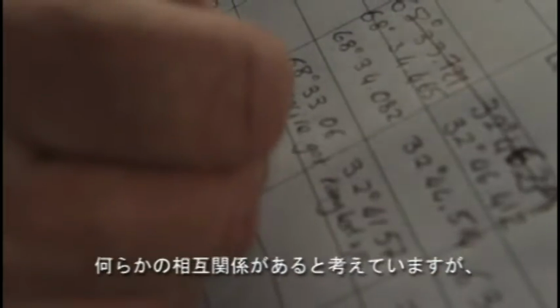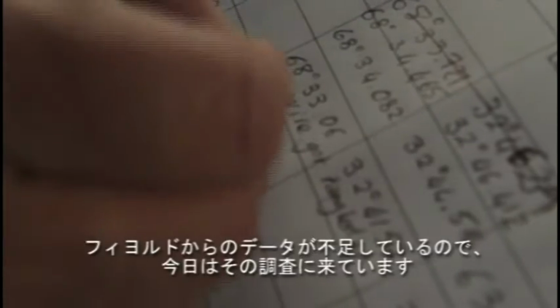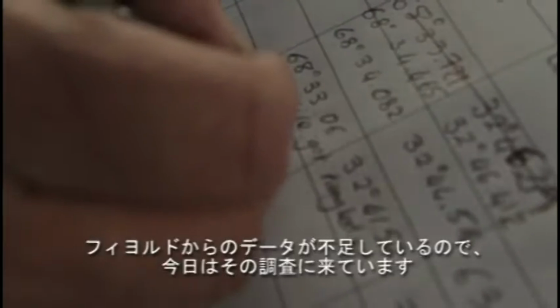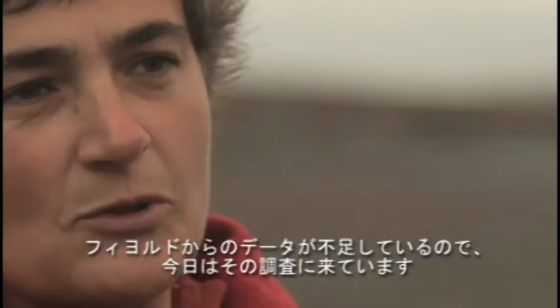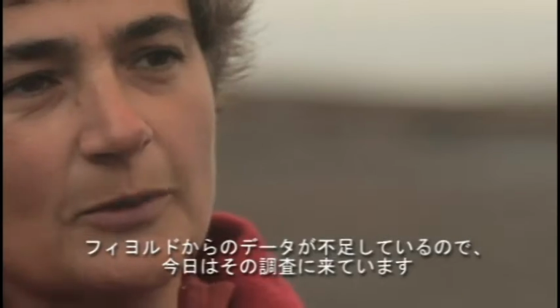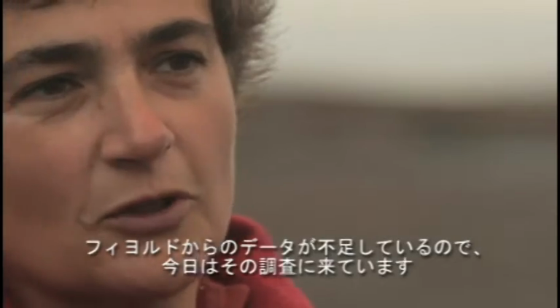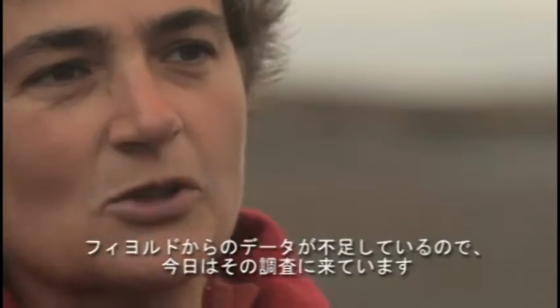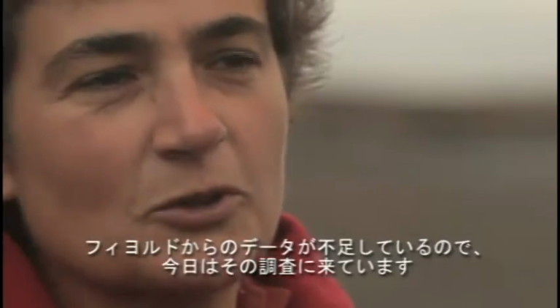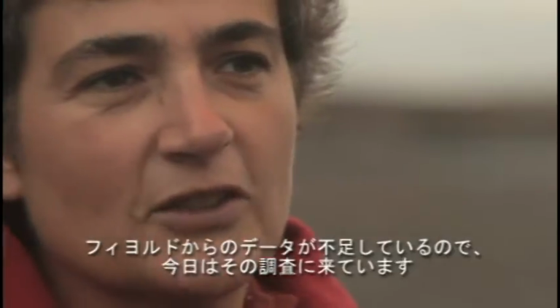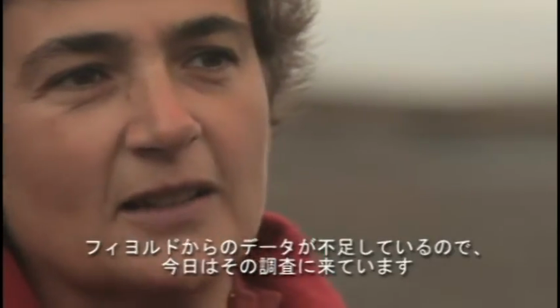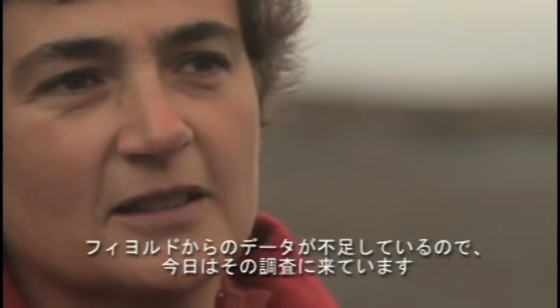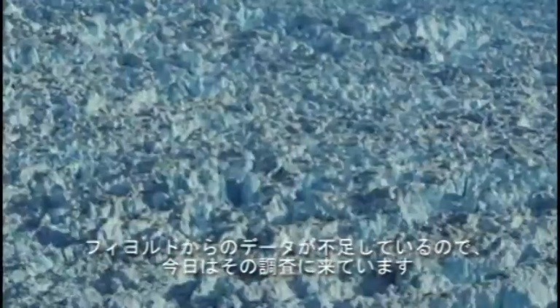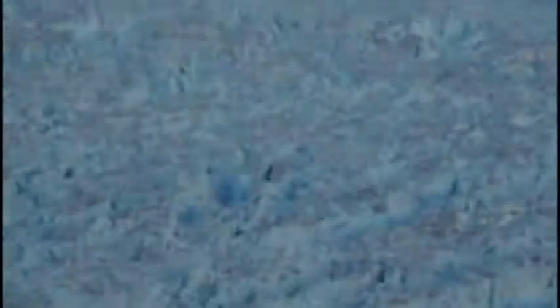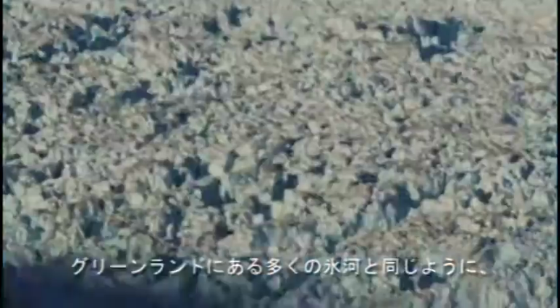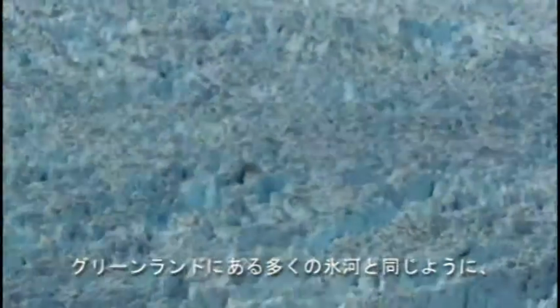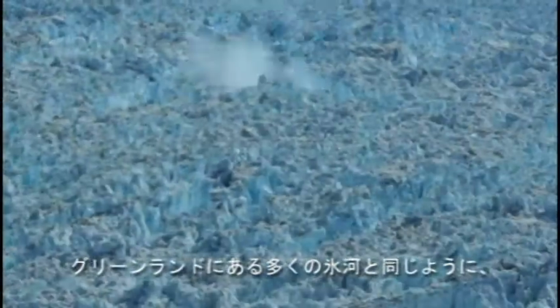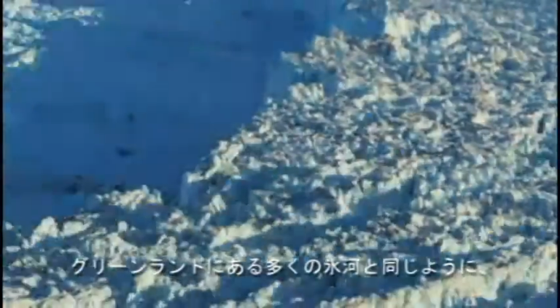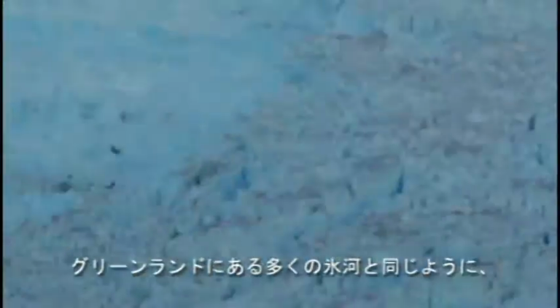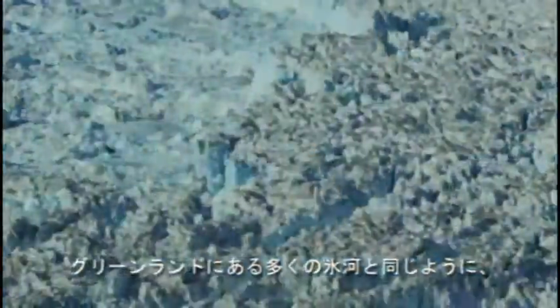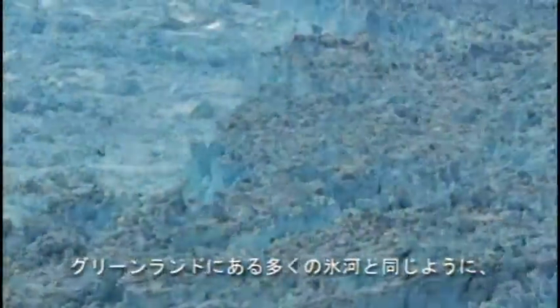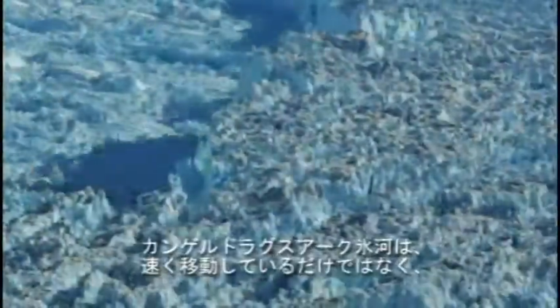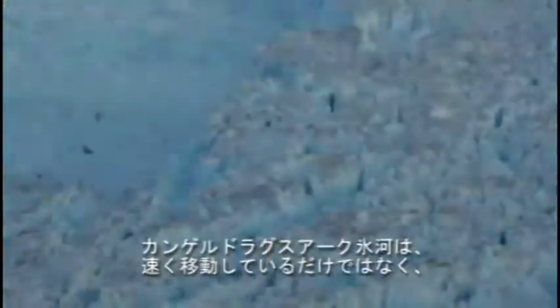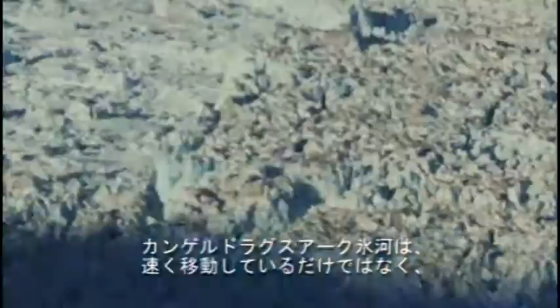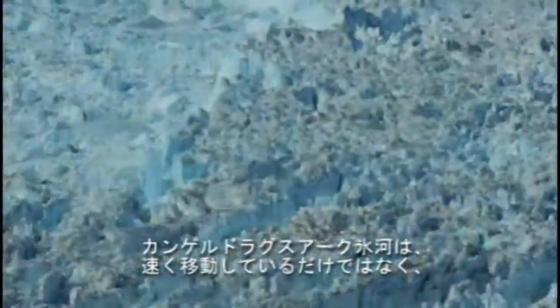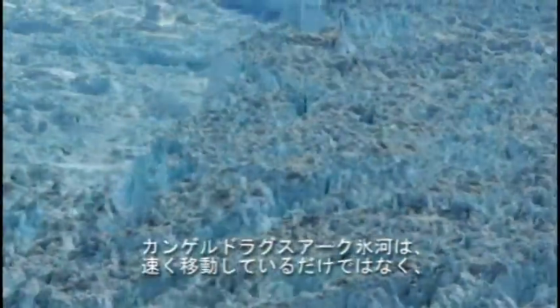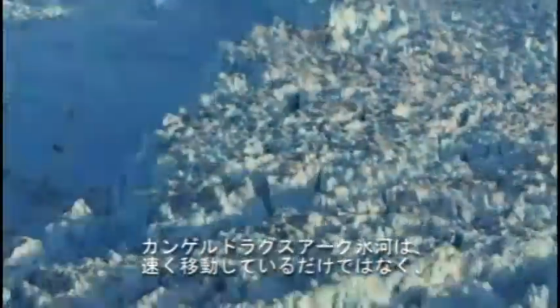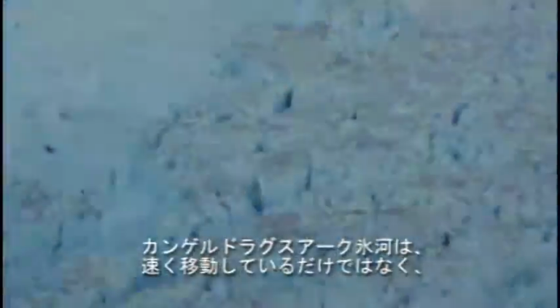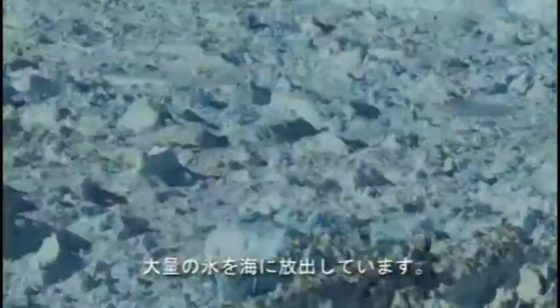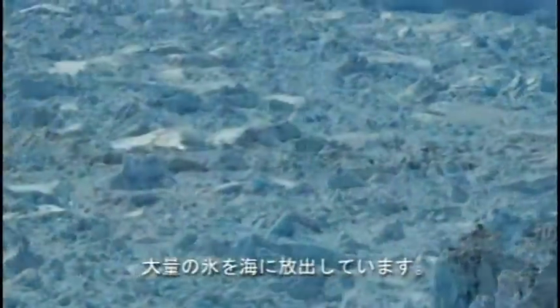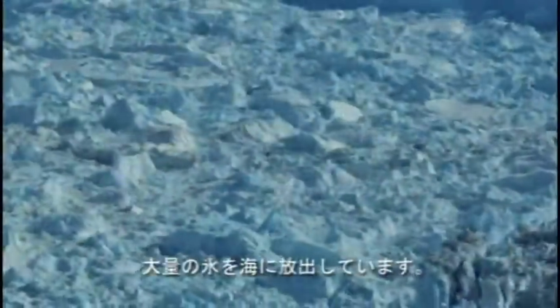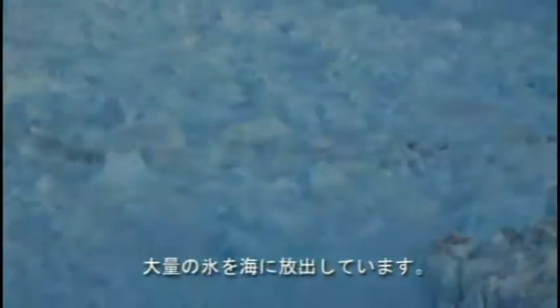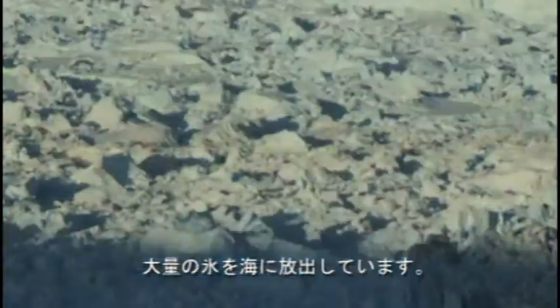But what we're missing are the measurements from the fjords, which is what we're trying to get at. Like many other glaciers in Greenland, Kangalusawak is not only flowing faster but is also retreating, releasing massive amounts of ice into the ocean.